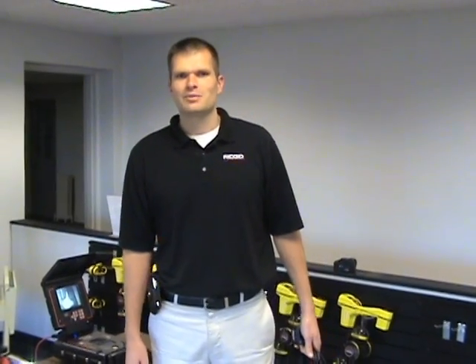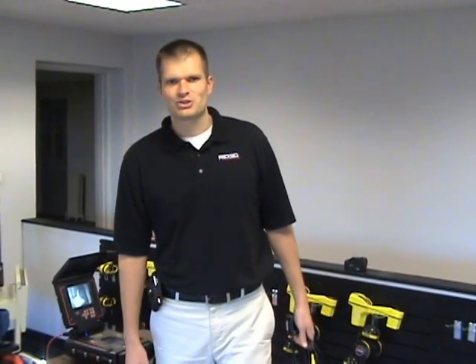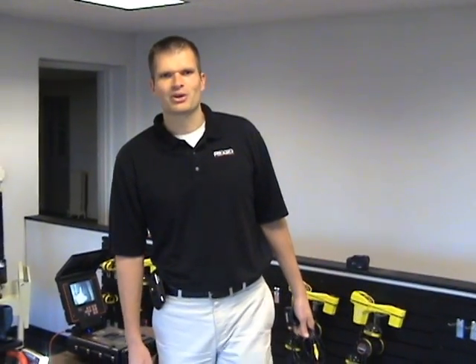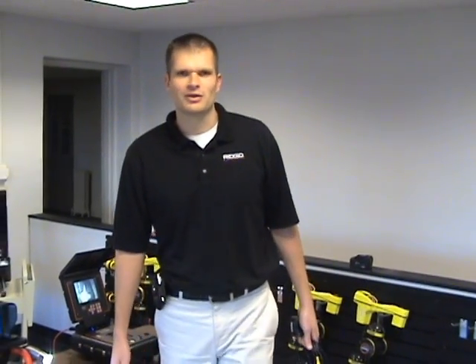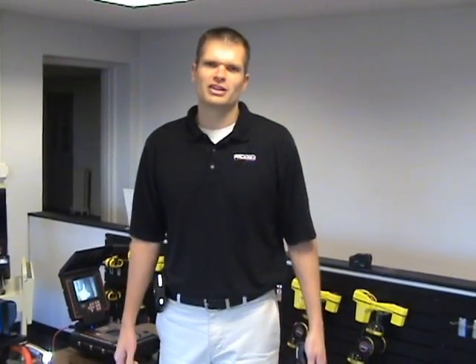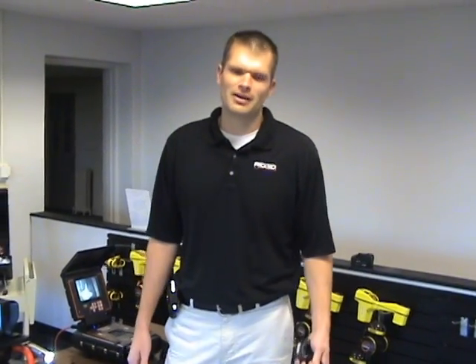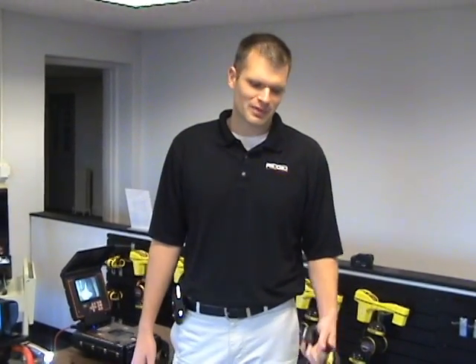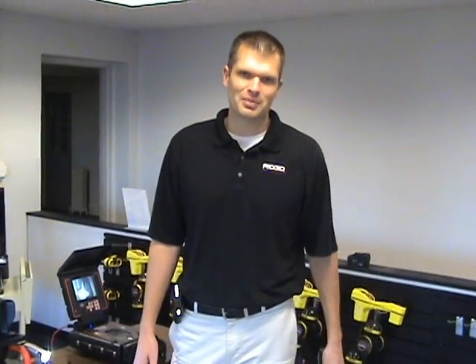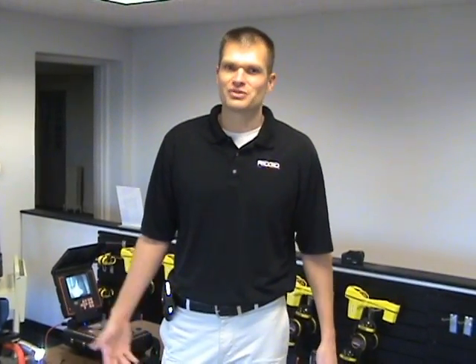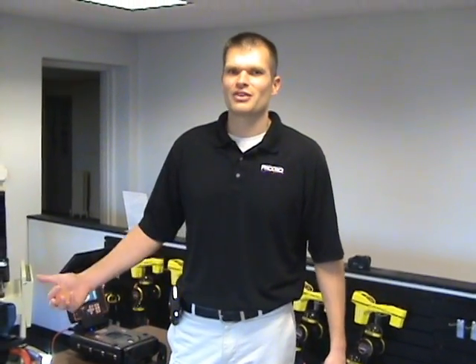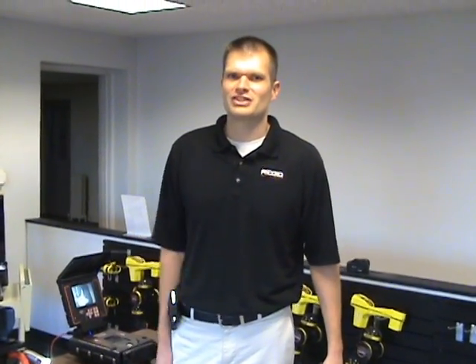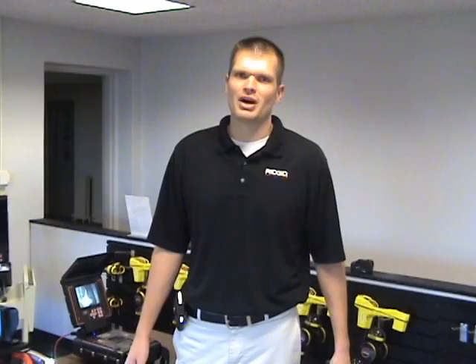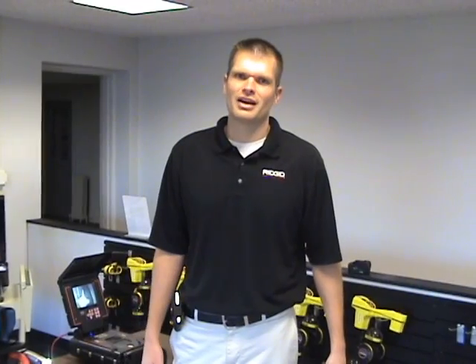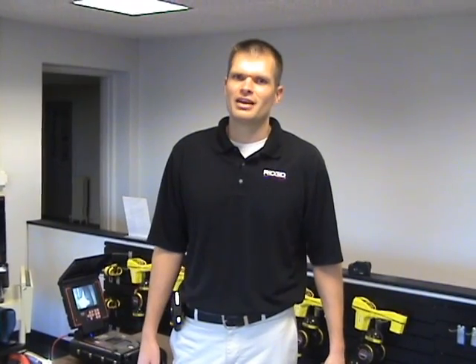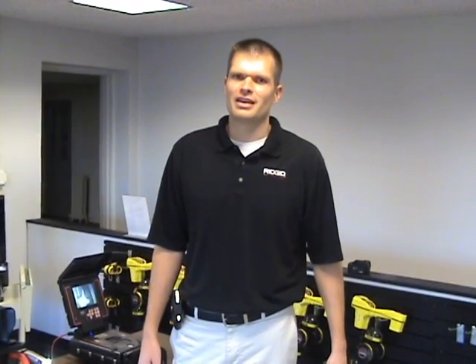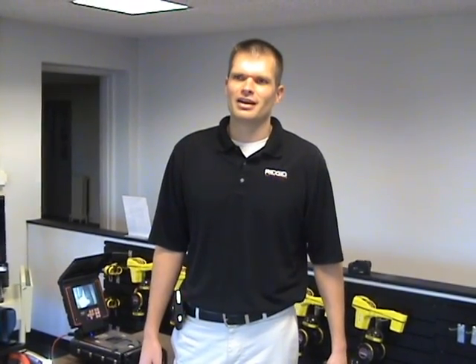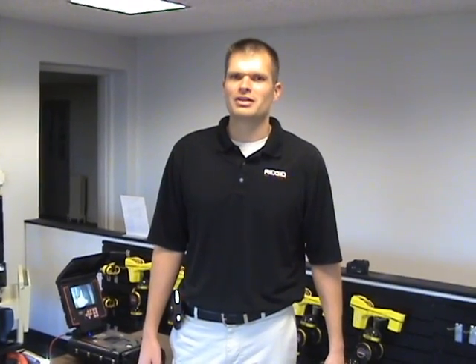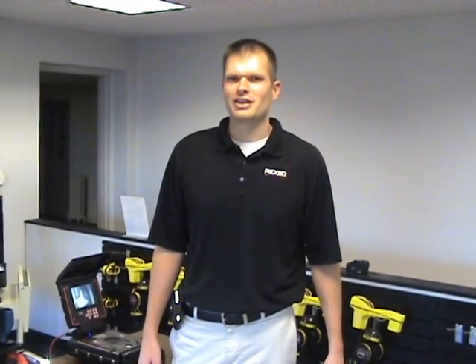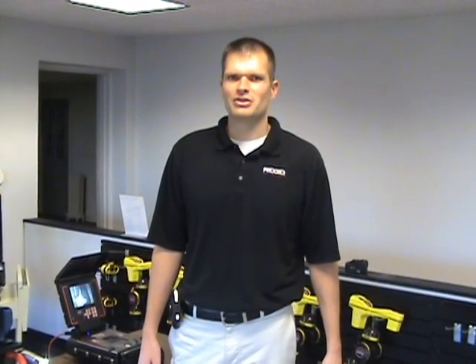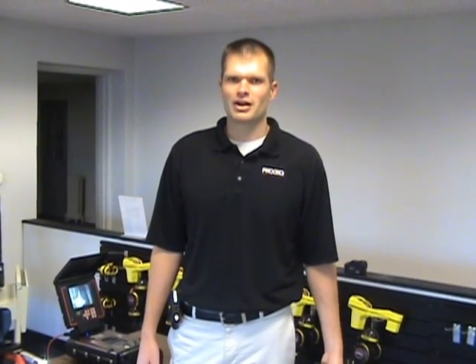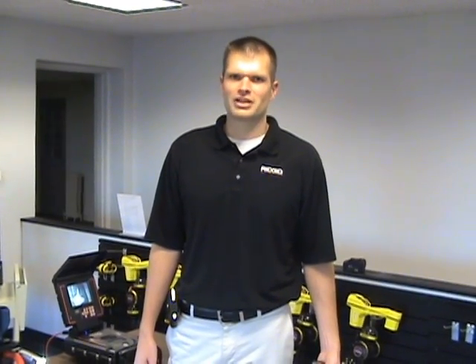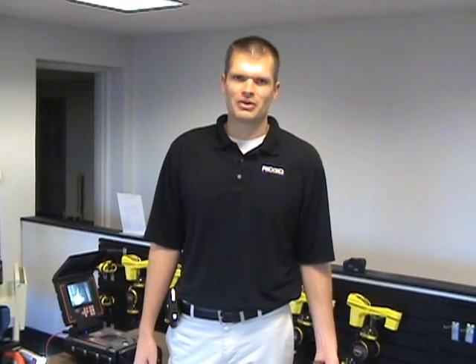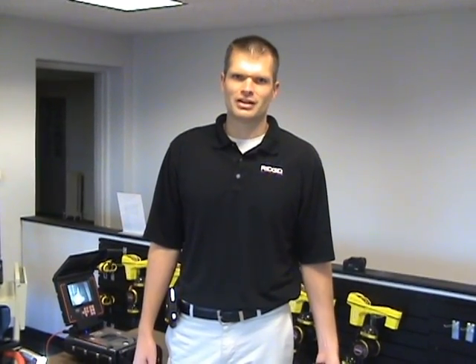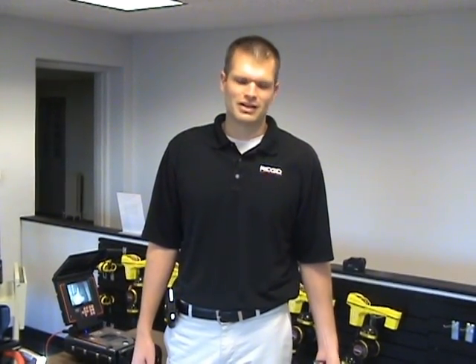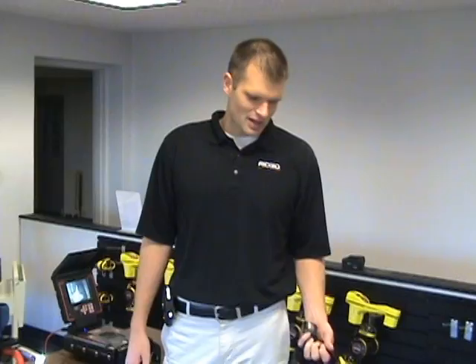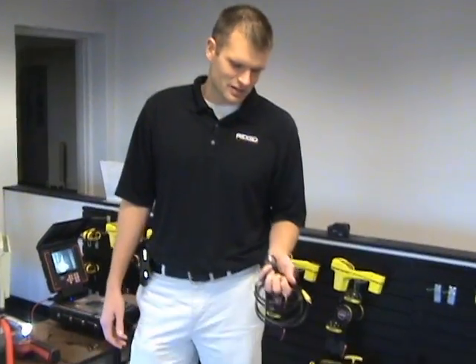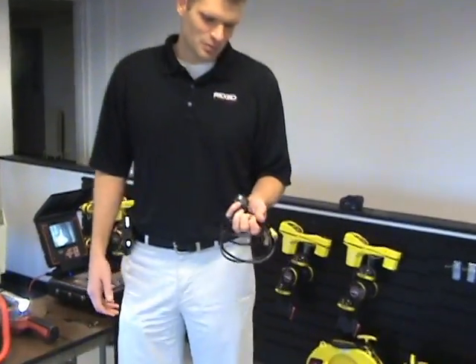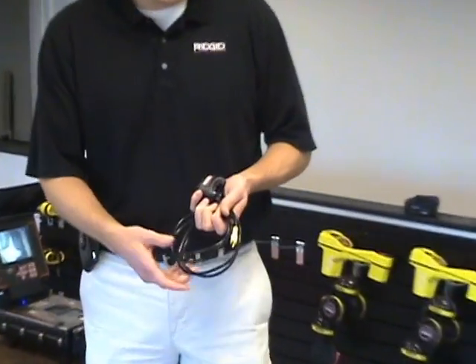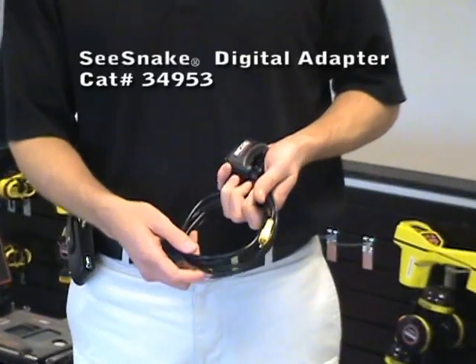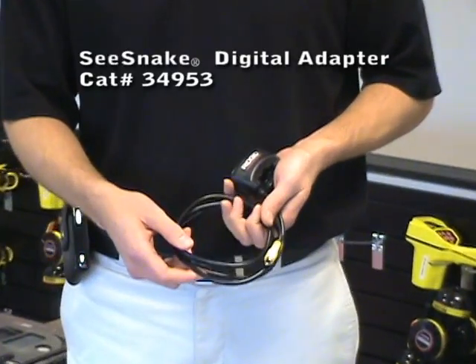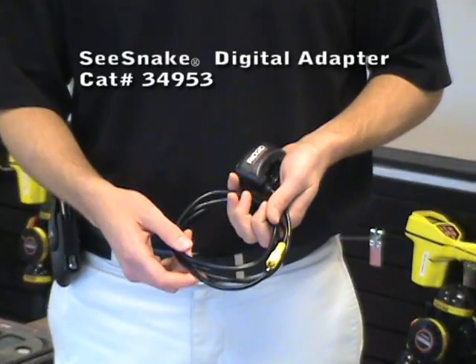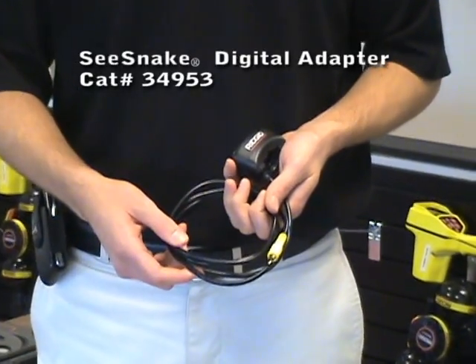Hi, I'm Josh. I work here at RIDGID. I'm the manager for all of the SeaSnake product line, and I wanted to tell you guys about a new product that just came out: it's the SeaSnake digital adapter.